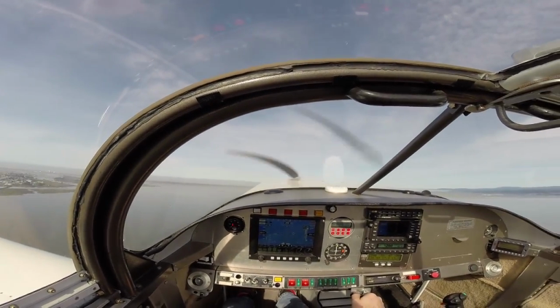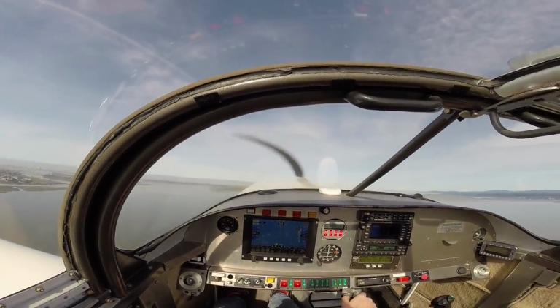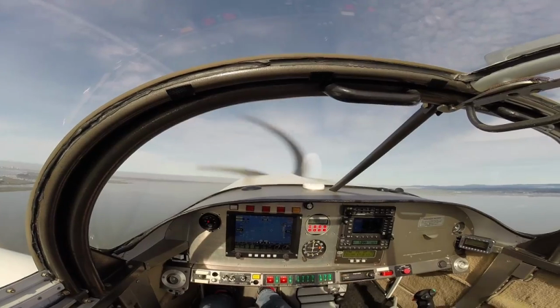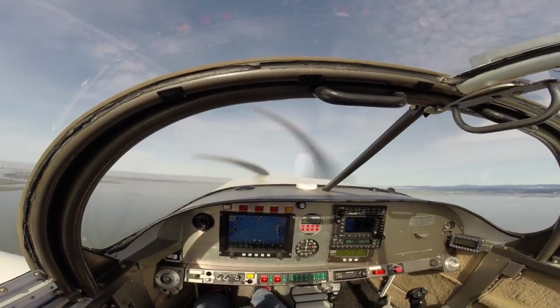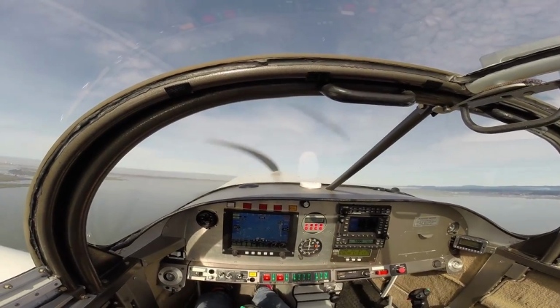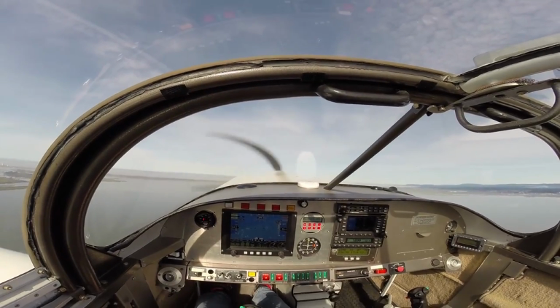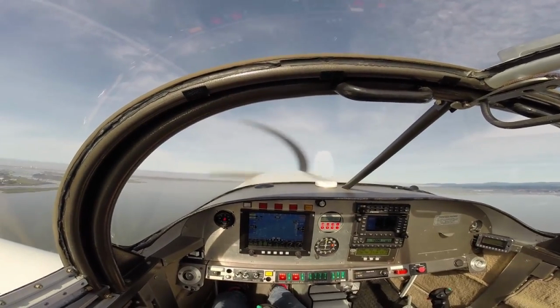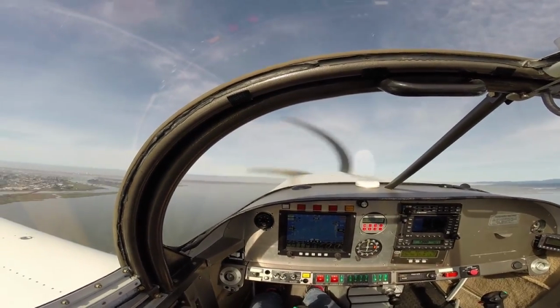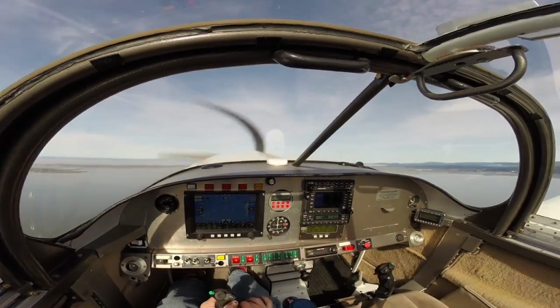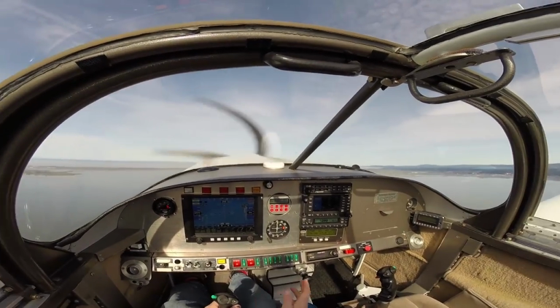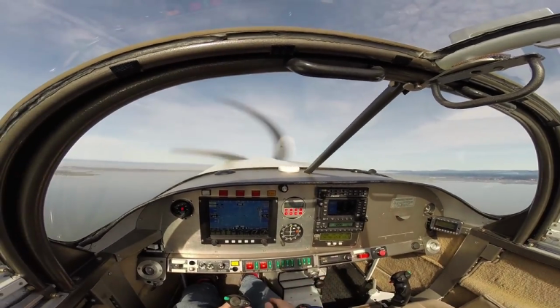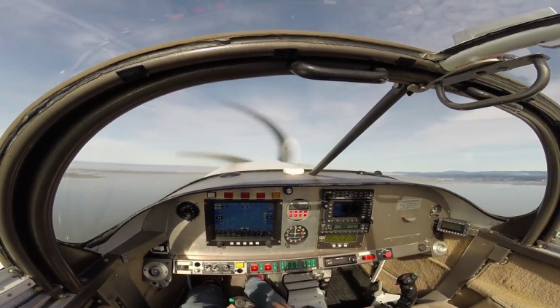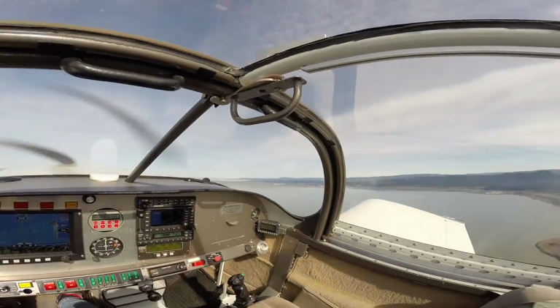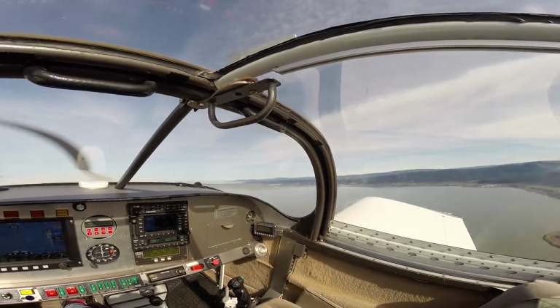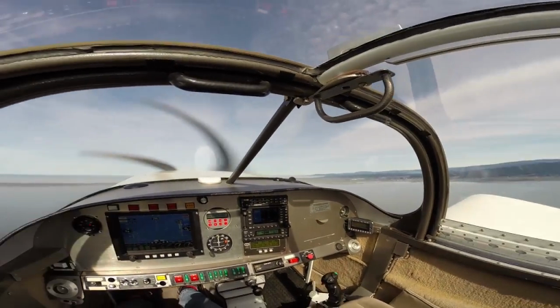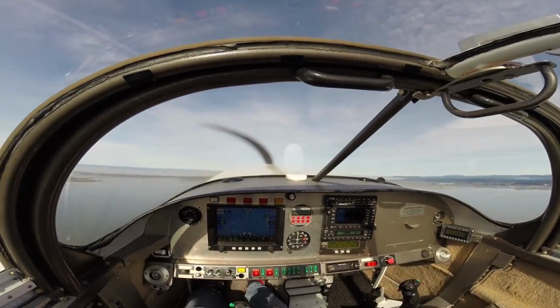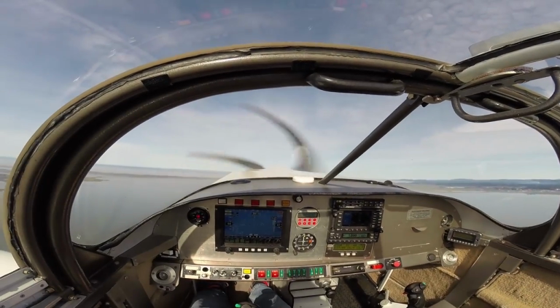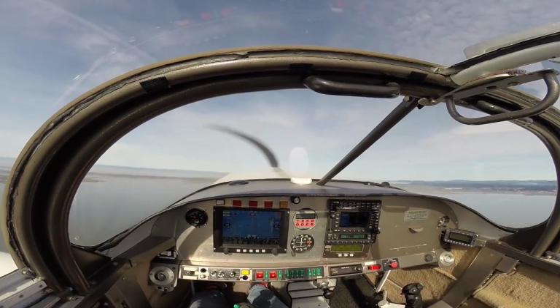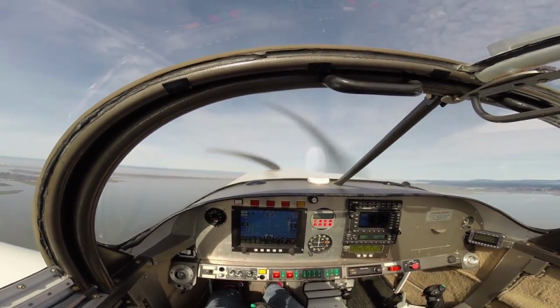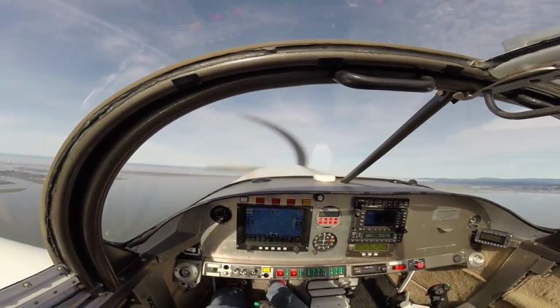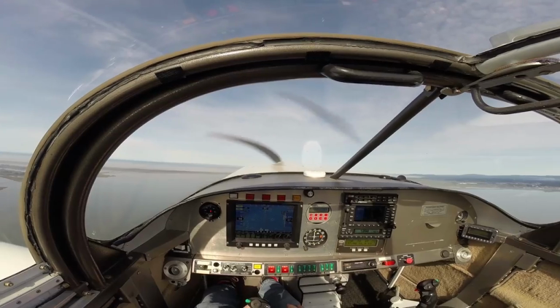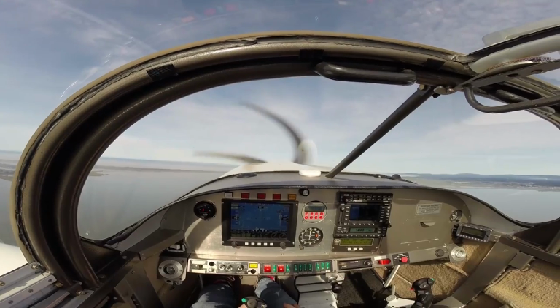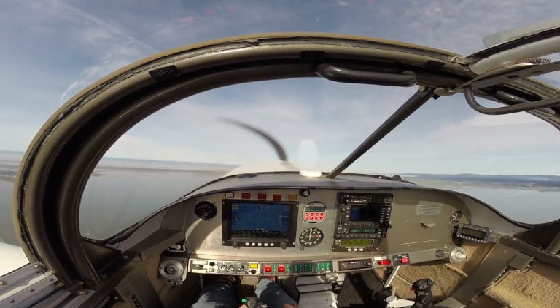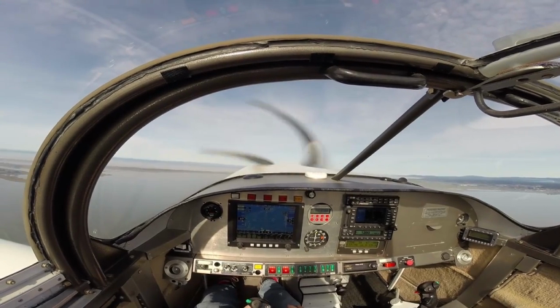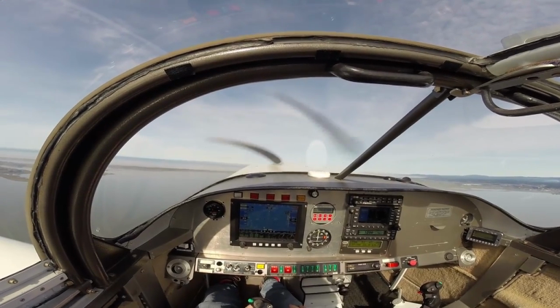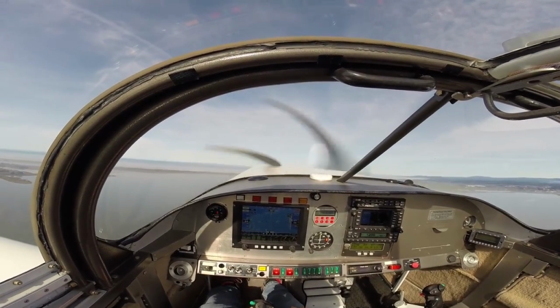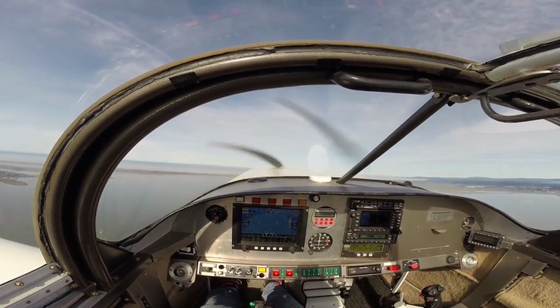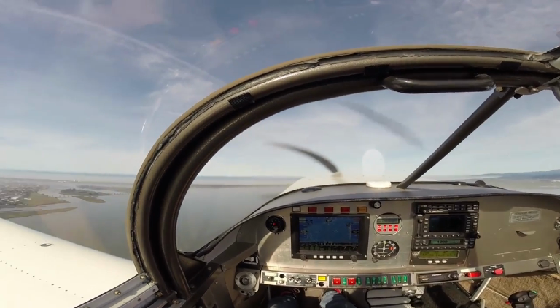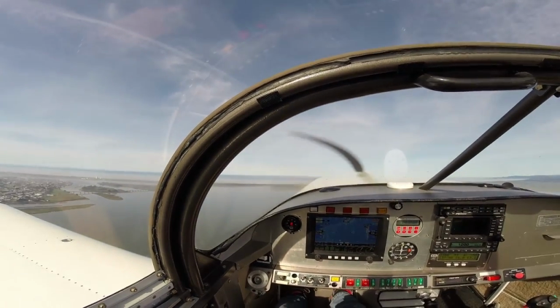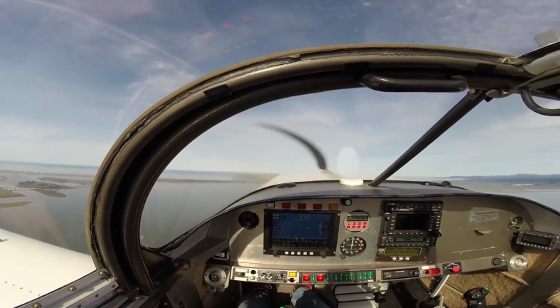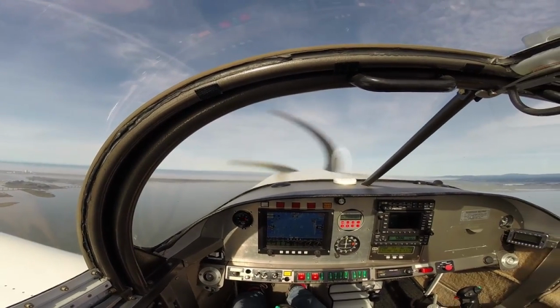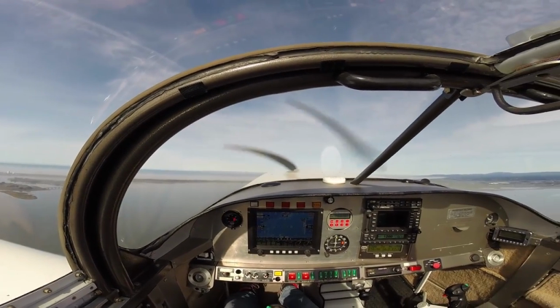It's definitely no slouch on performance. Full power on takeoff — we're airborne really rapidly and we're climbing out at about 1800 feet a minute at 100 knots indicated airspeed.